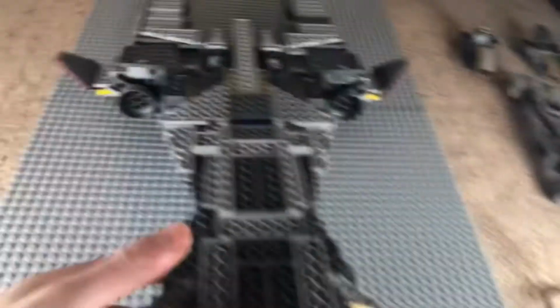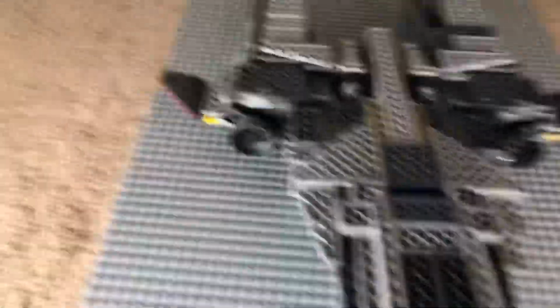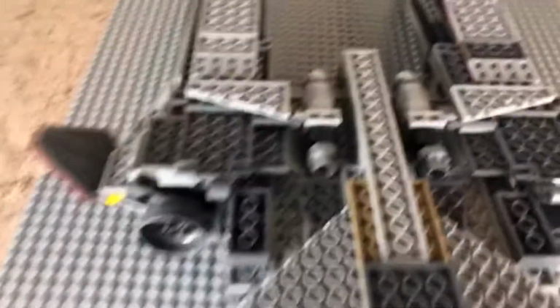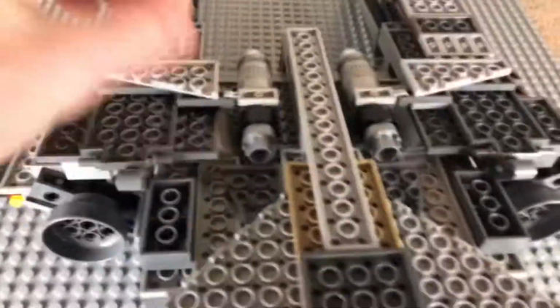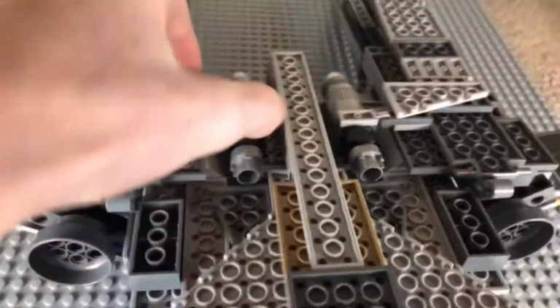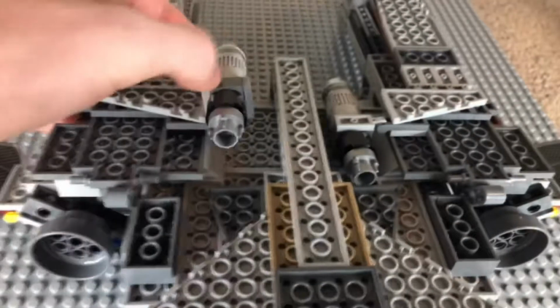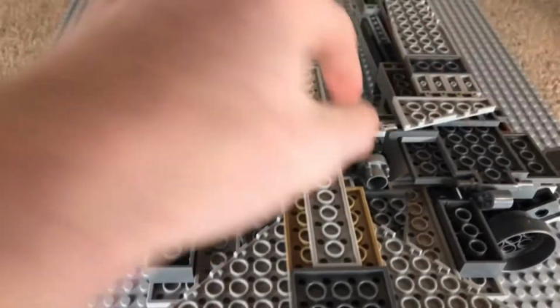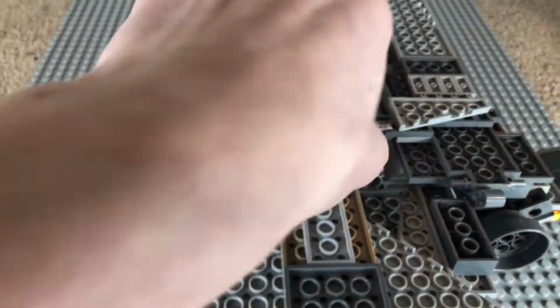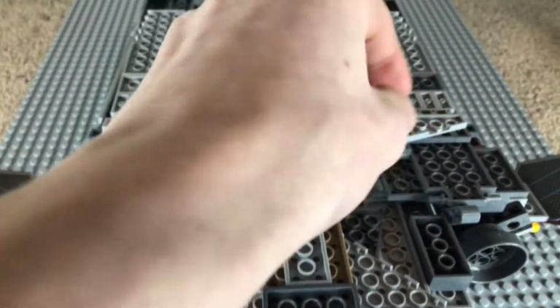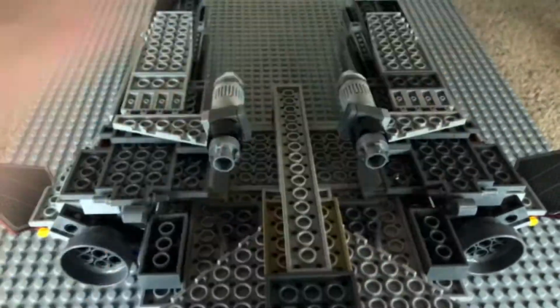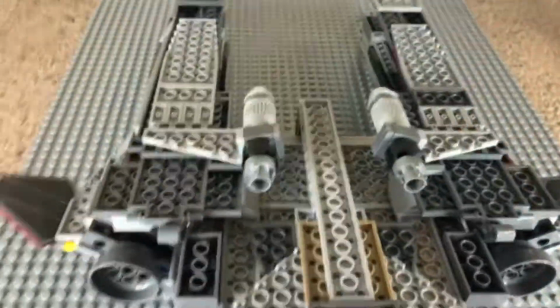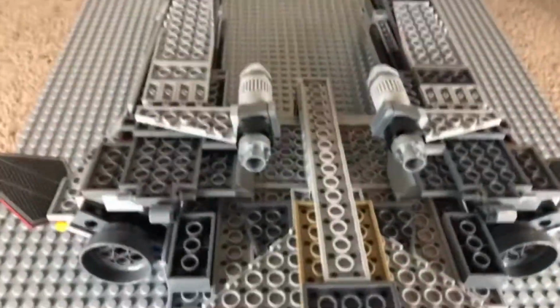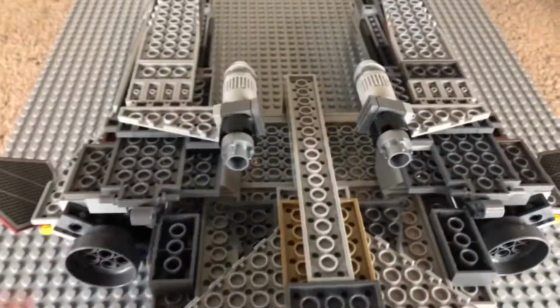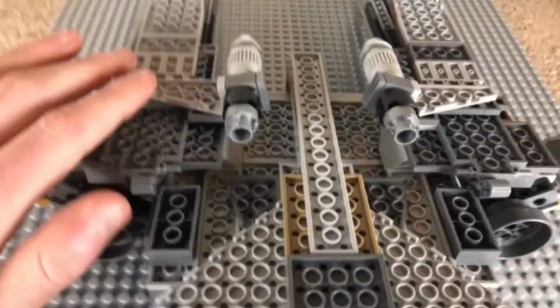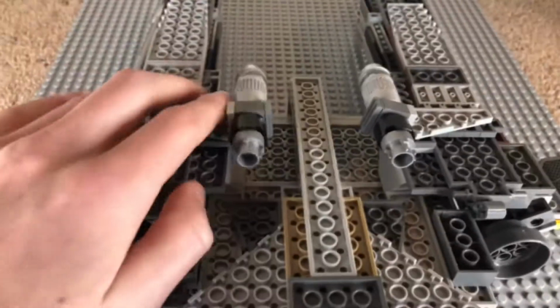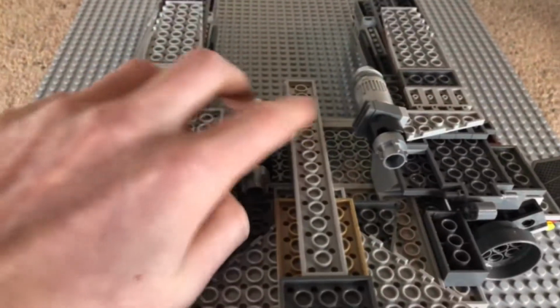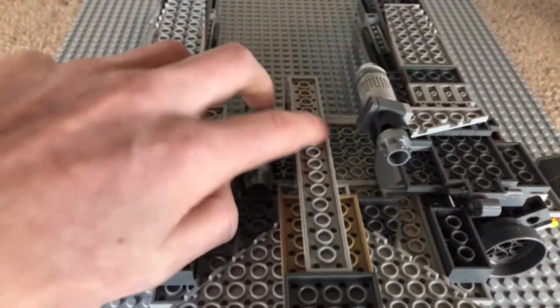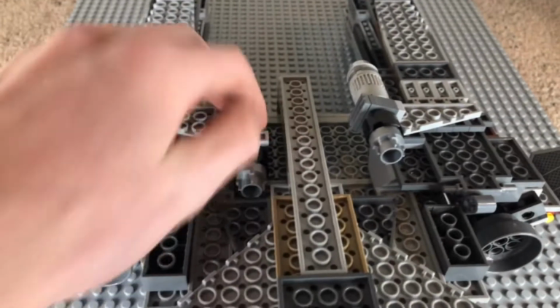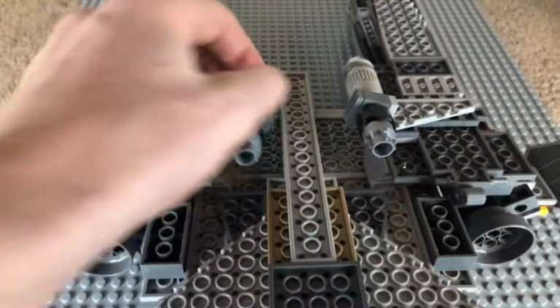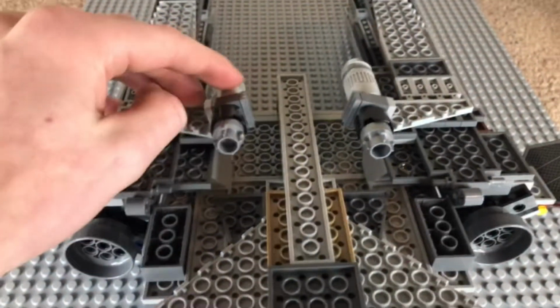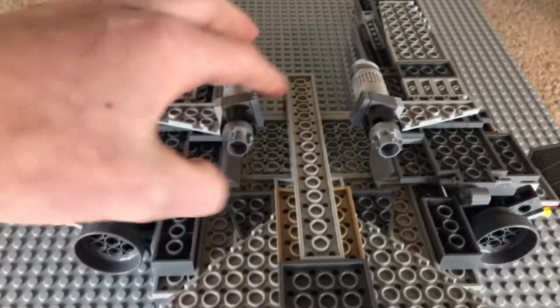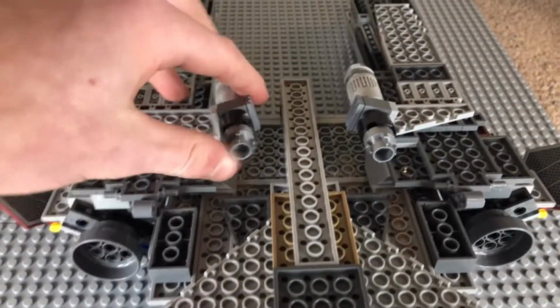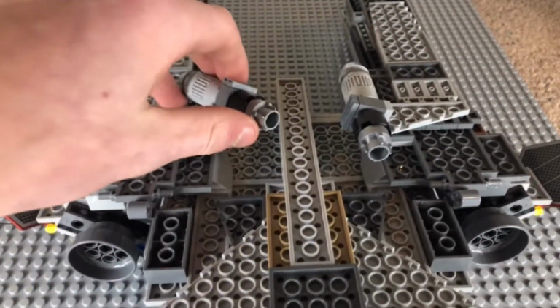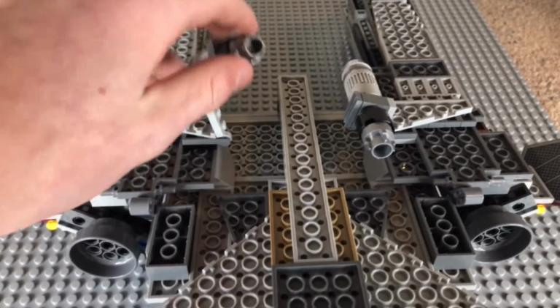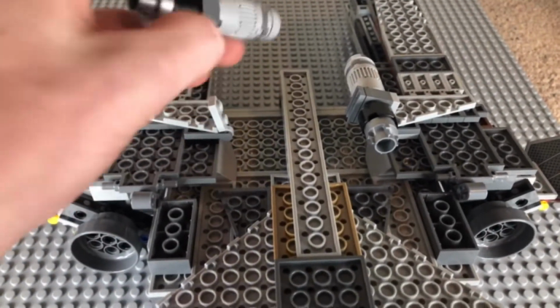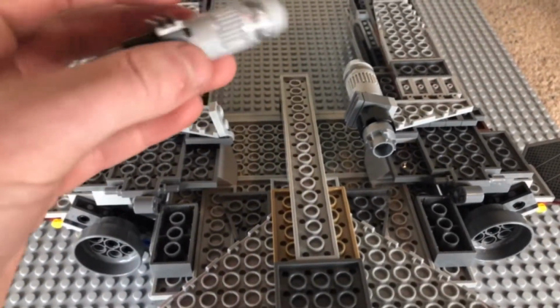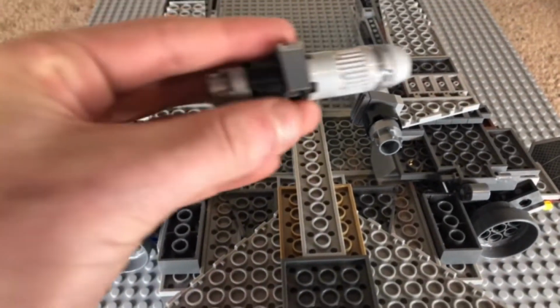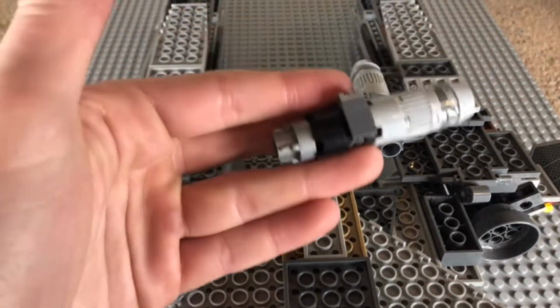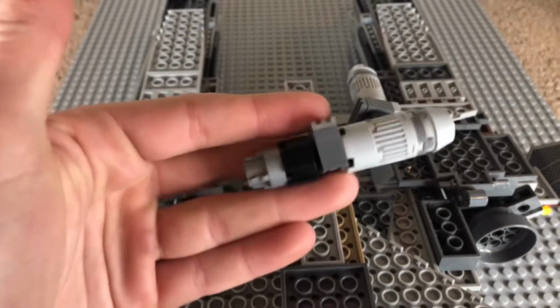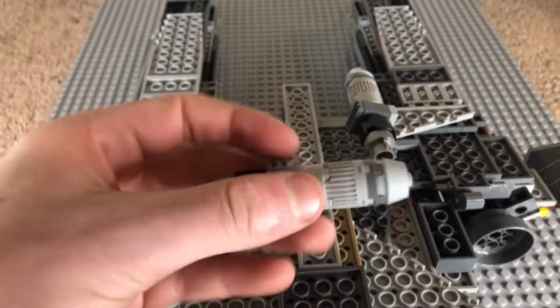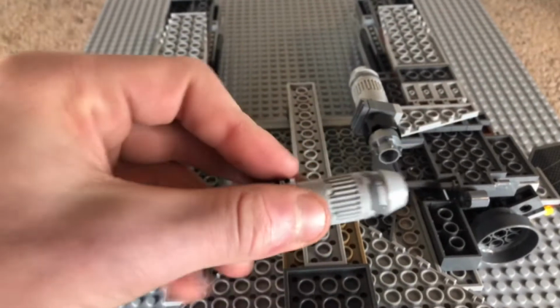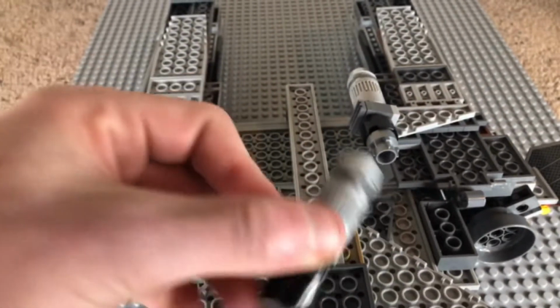We see there are two missiles here — one there, one there. You can just move them up and down, and then they detach by either pushing forward or backwards. You can see one of the missiles right there.